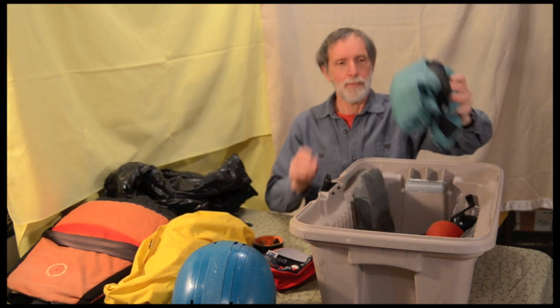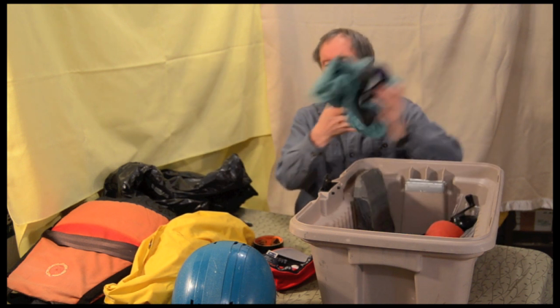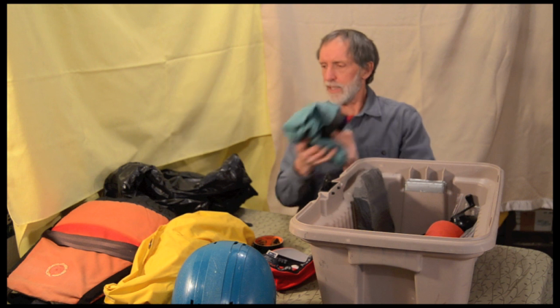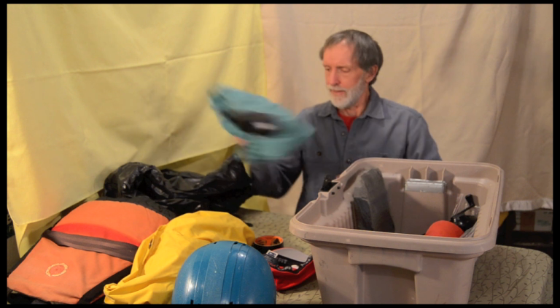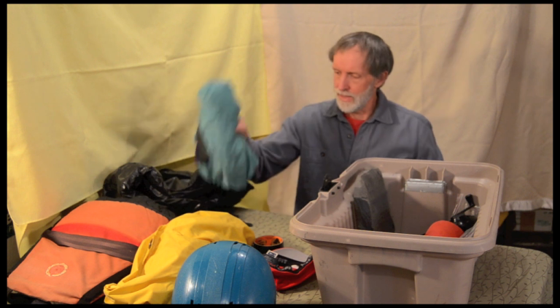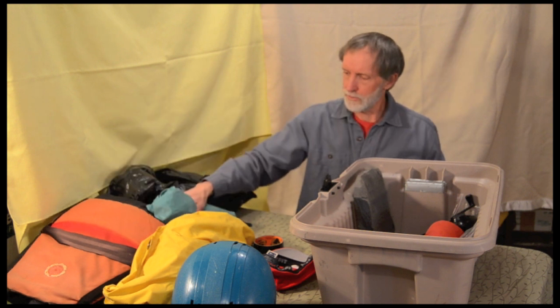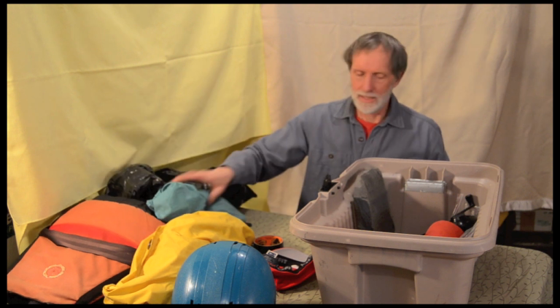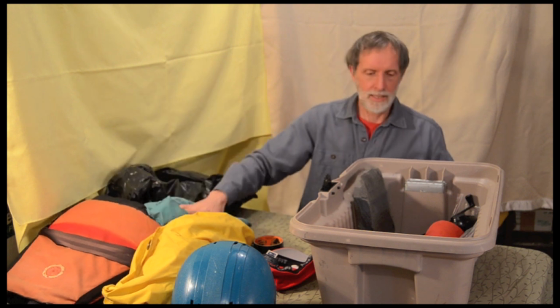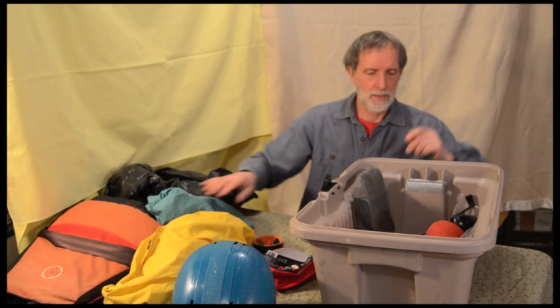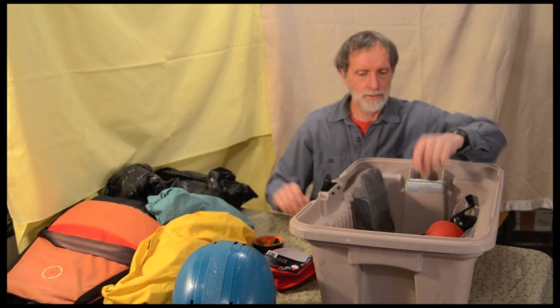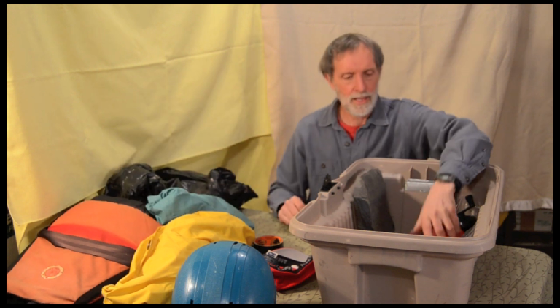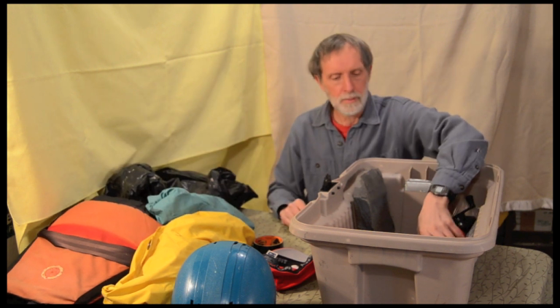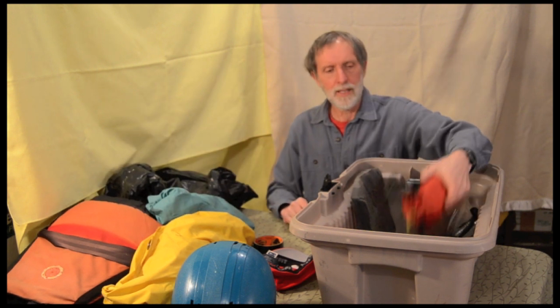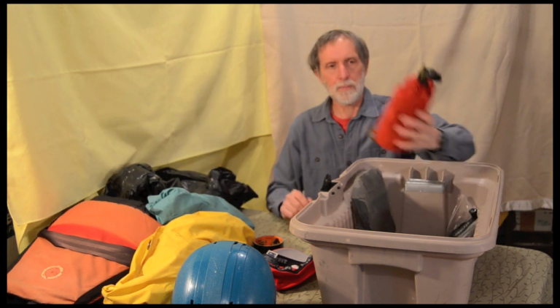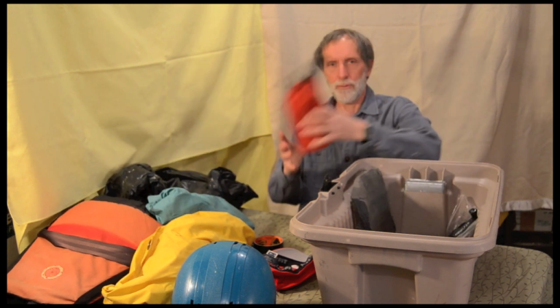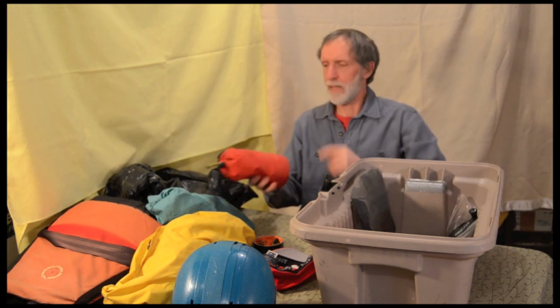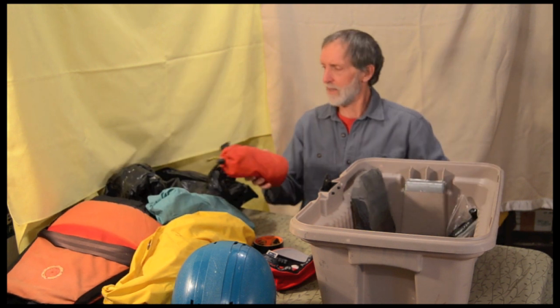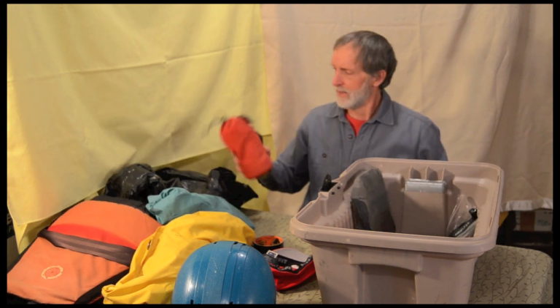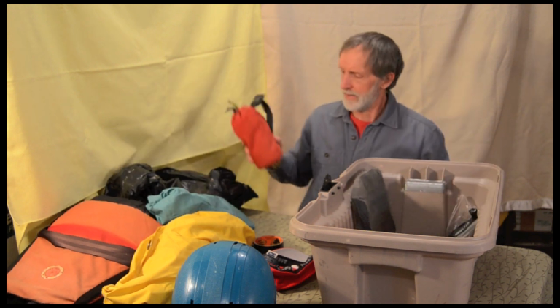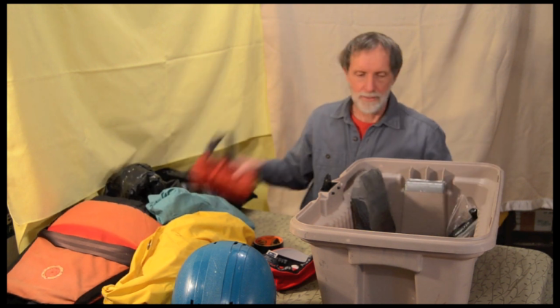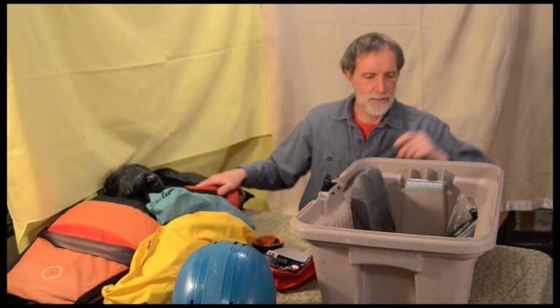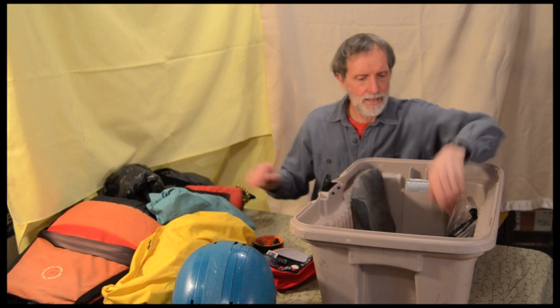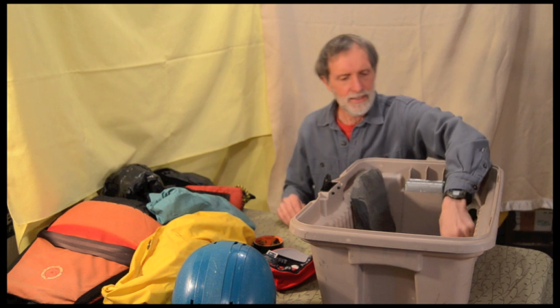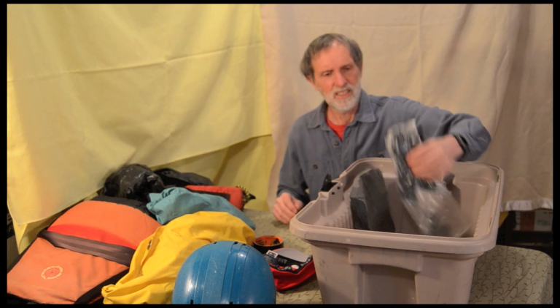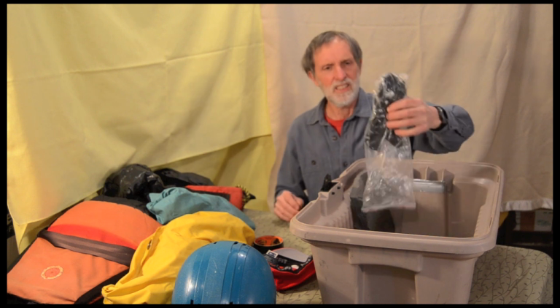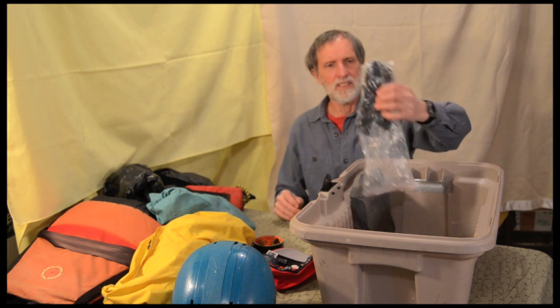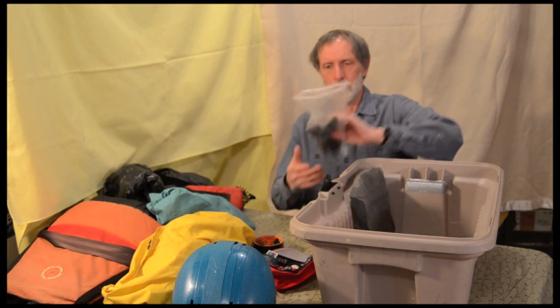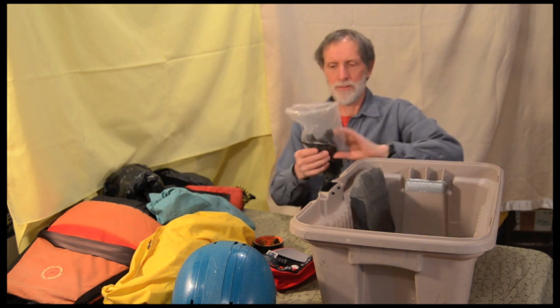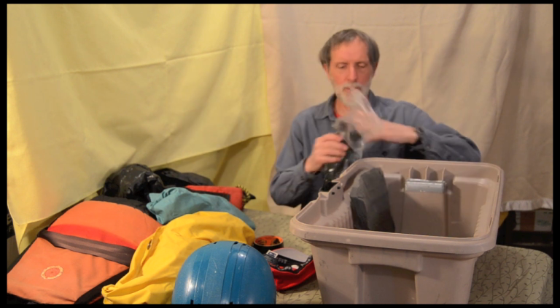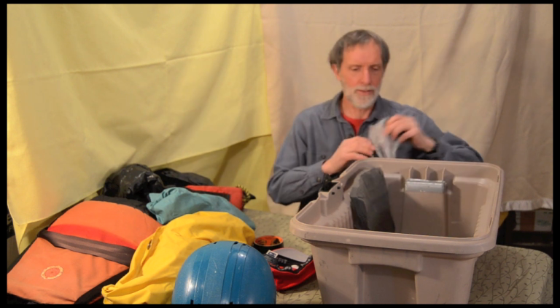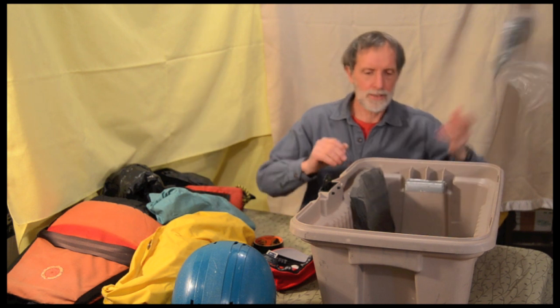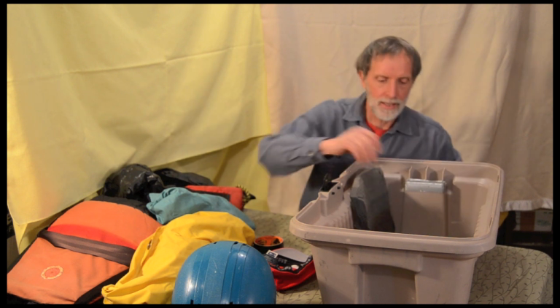Paddling jacket — that's a really handy item and I've used it a couple of times. Spare throw bag, yep, used that. Some helmet foam, haven't used that.